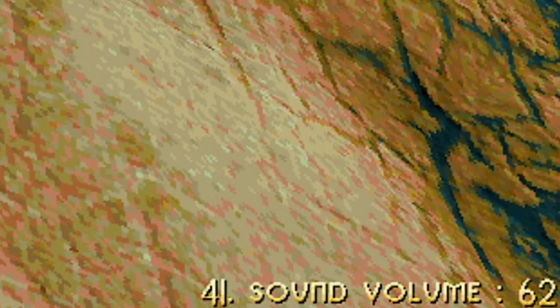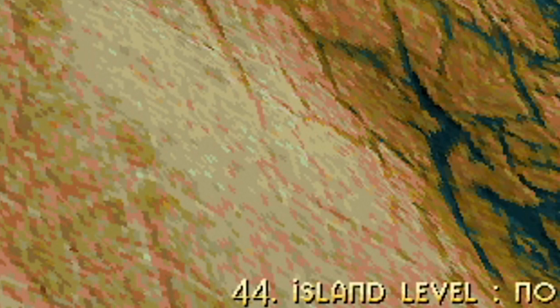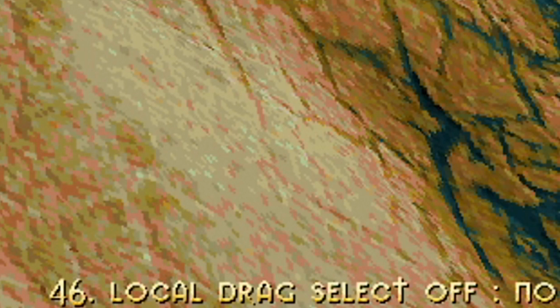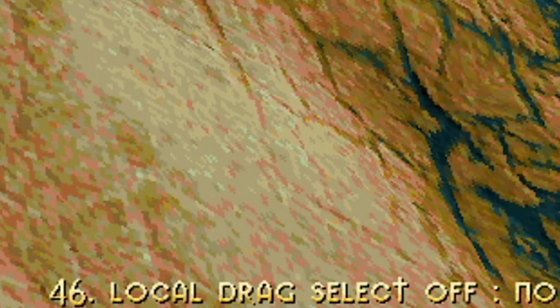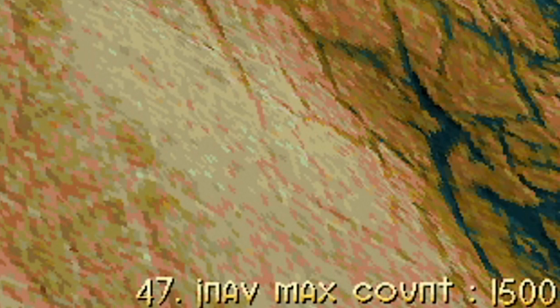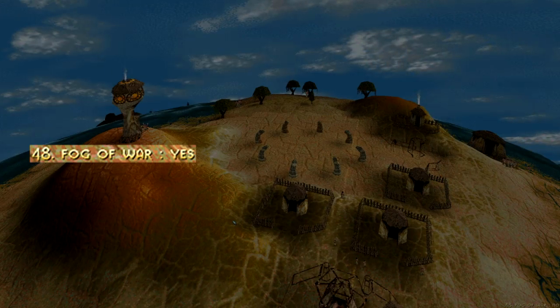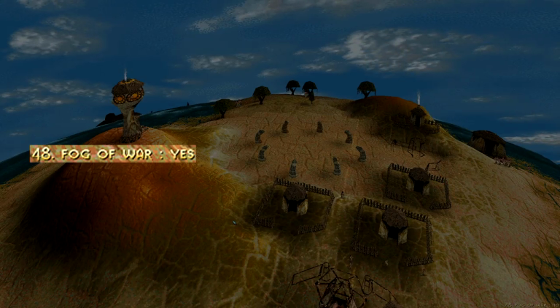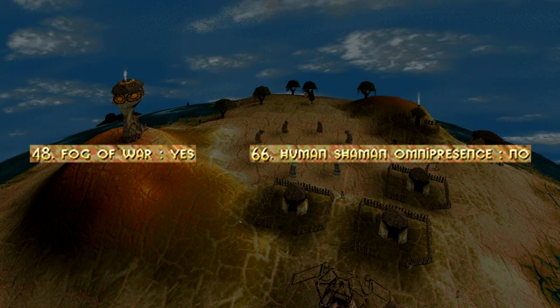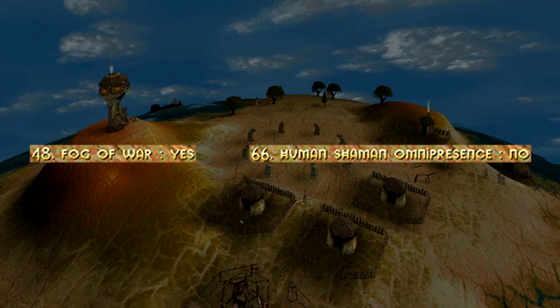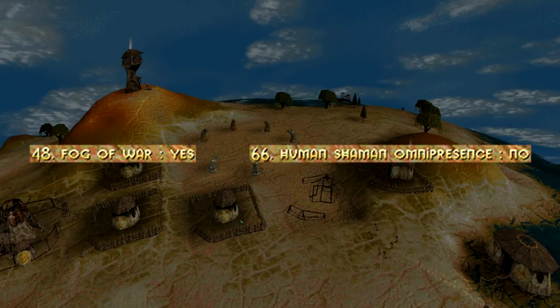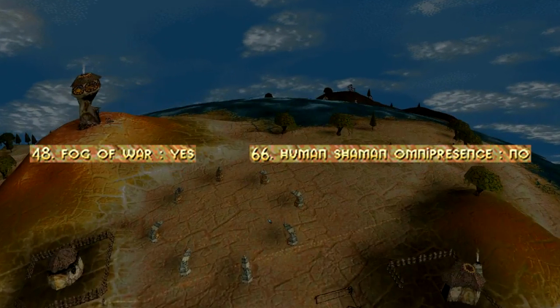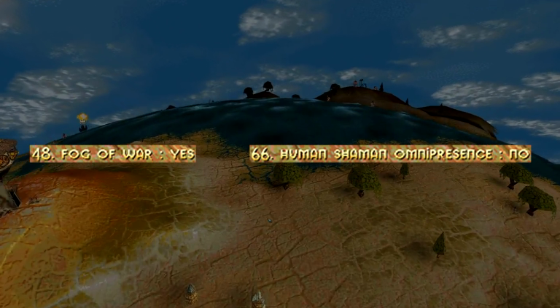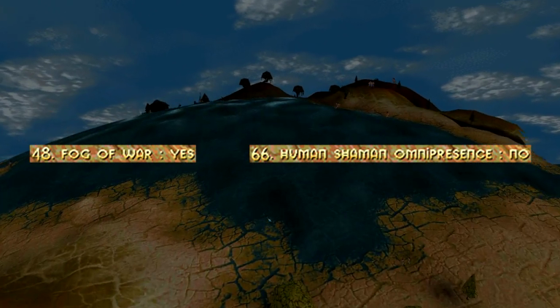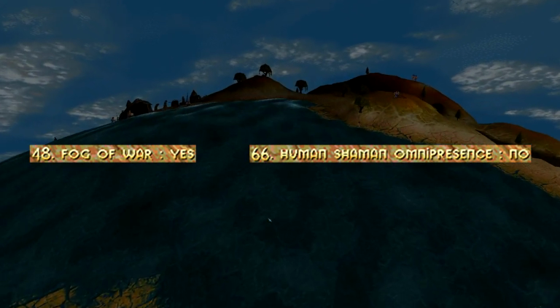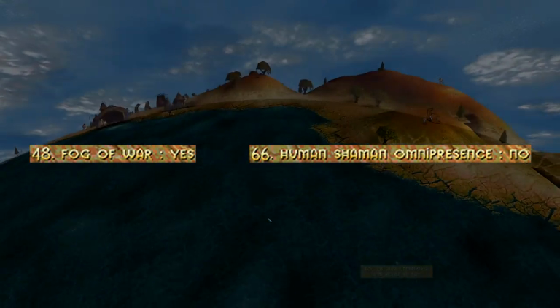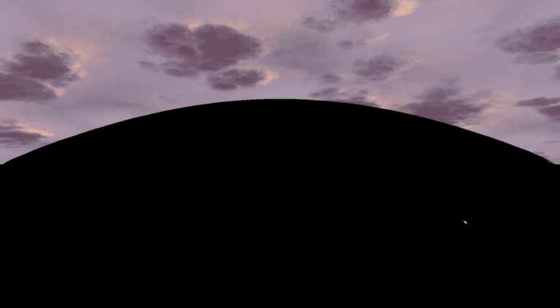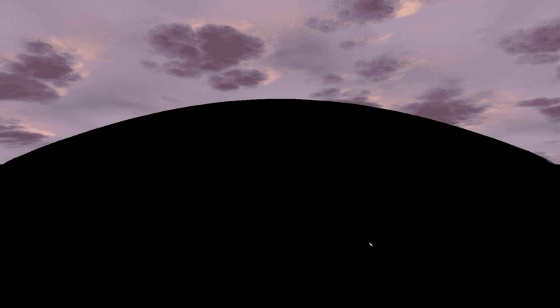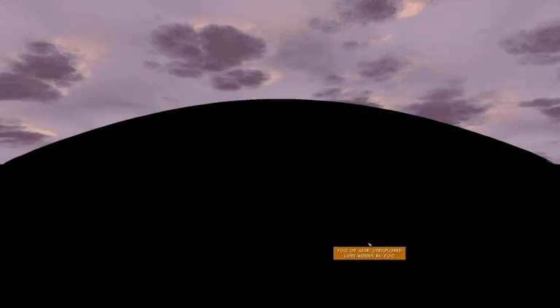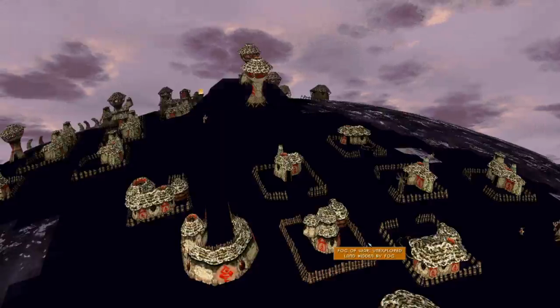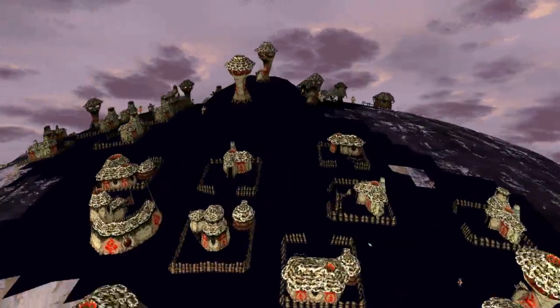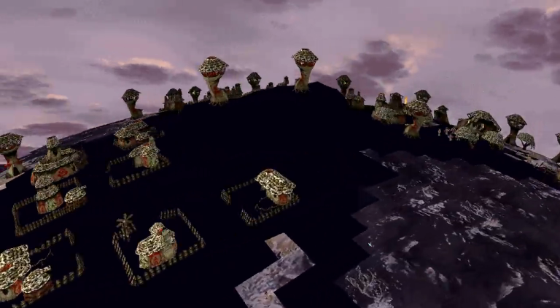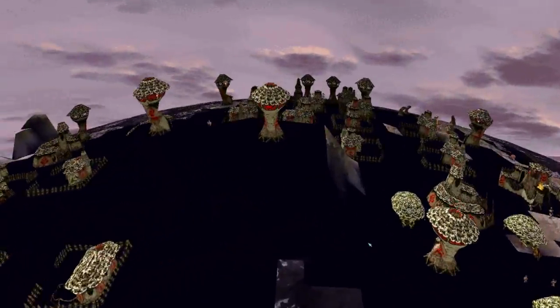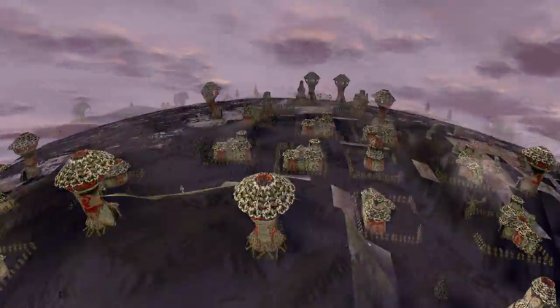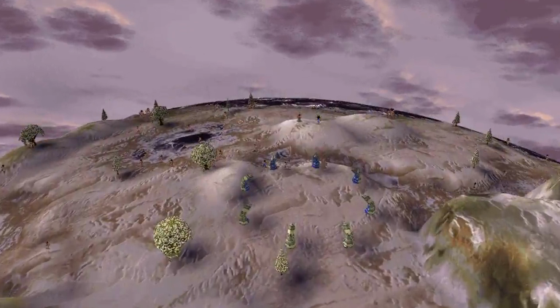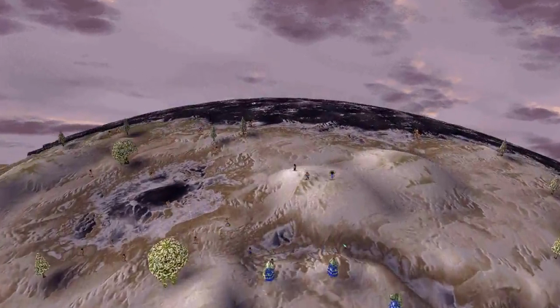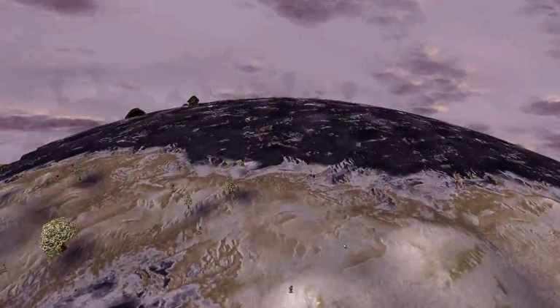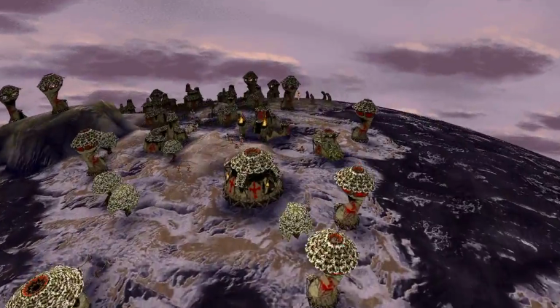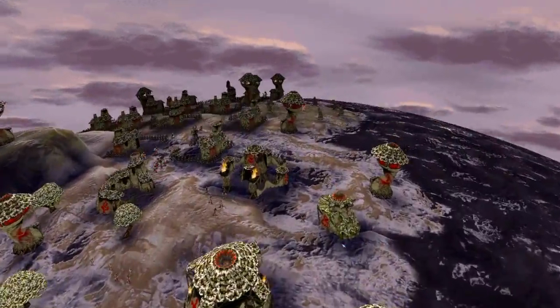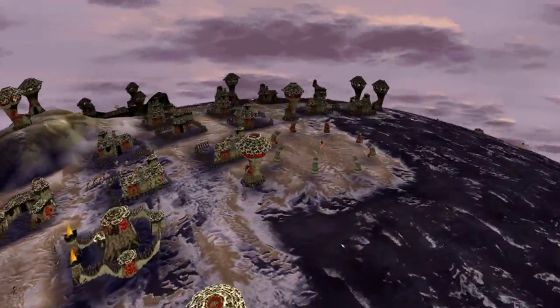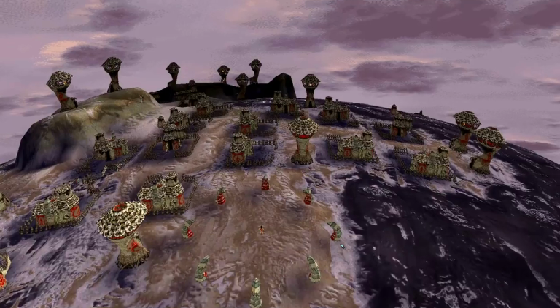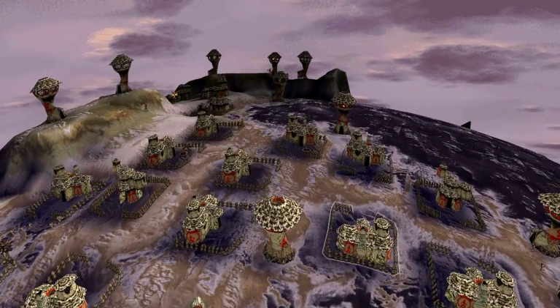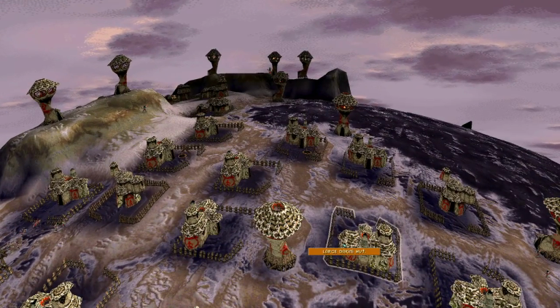The two I'd like to bring your attention to are number 48 and 66. Number 48 allows you to turn fog of war on or off during the game. It could be considered a gimmick by turning fog on, but it's certainly a cheat if you turn fog off on level 9 and 18.